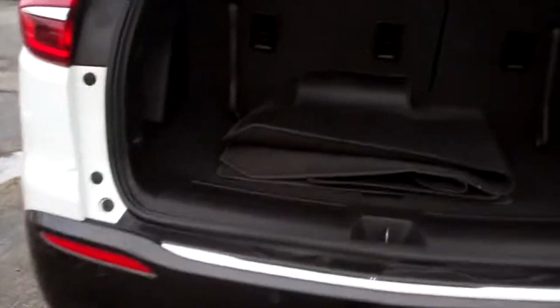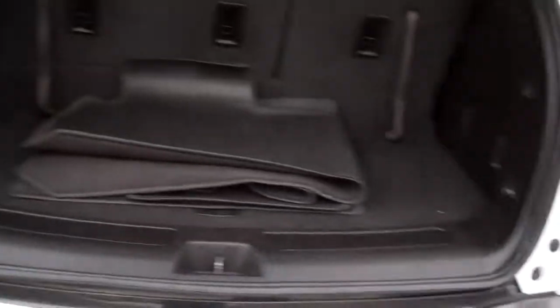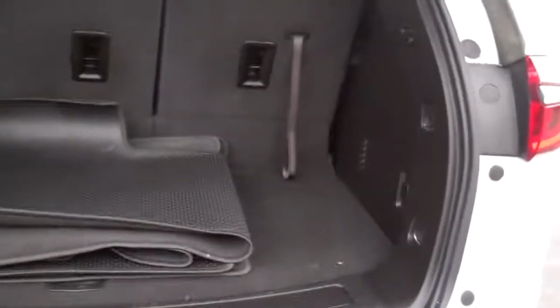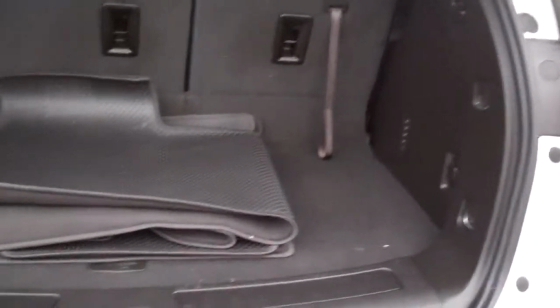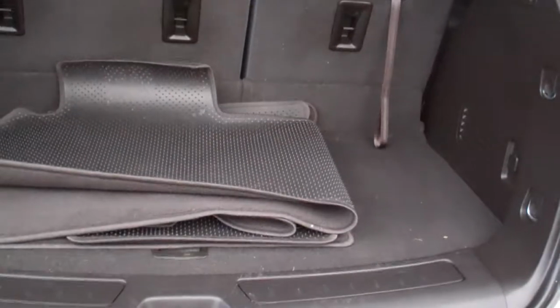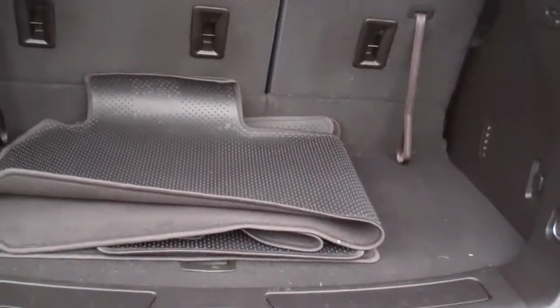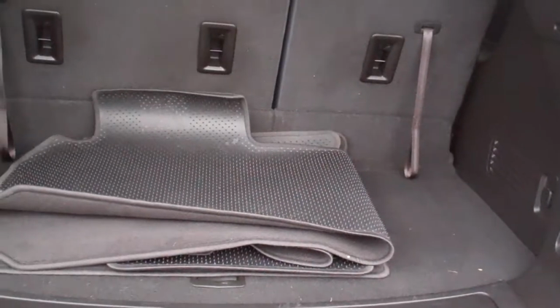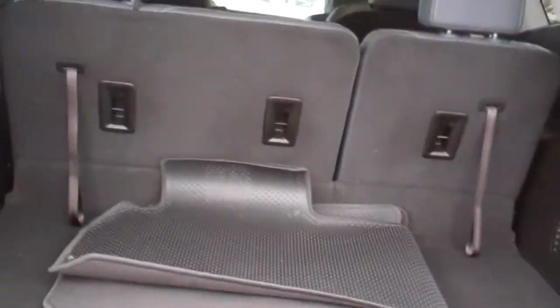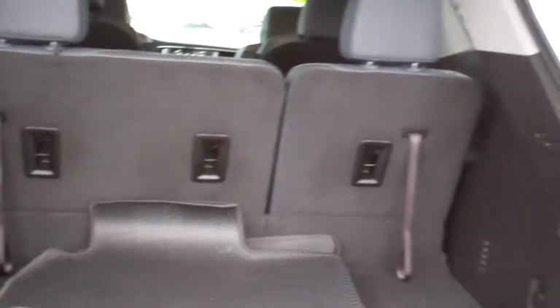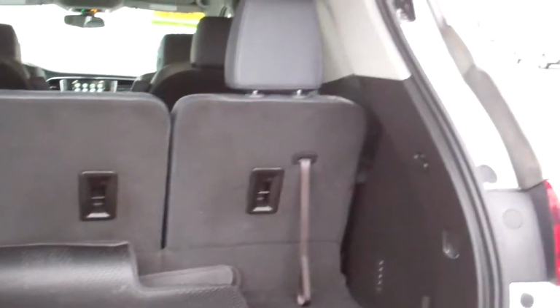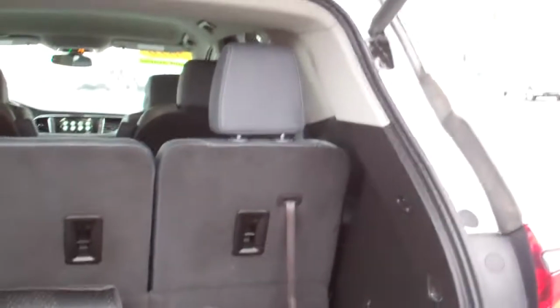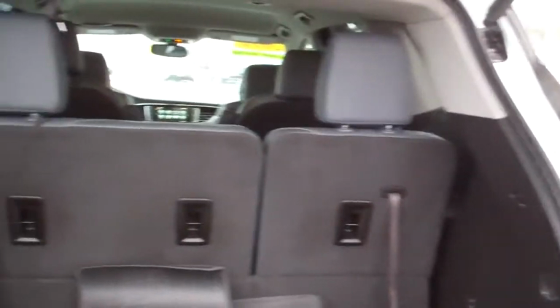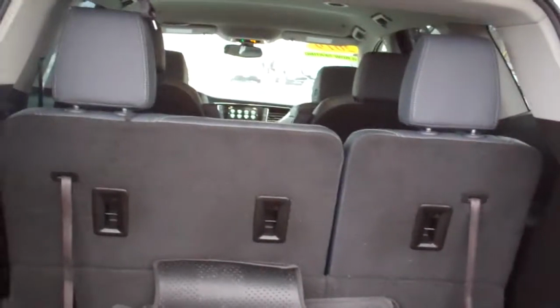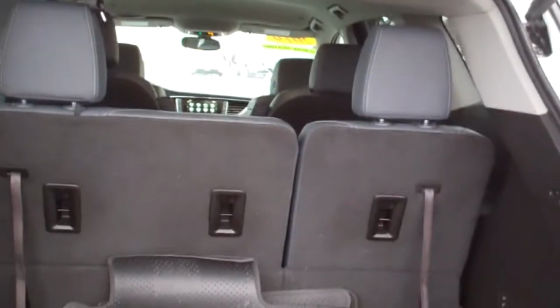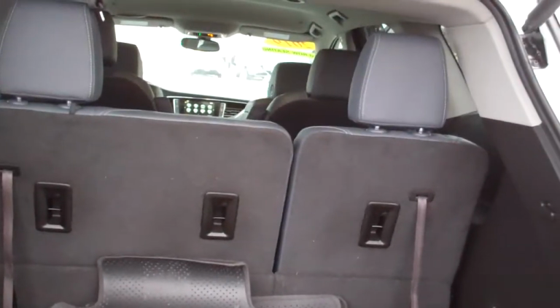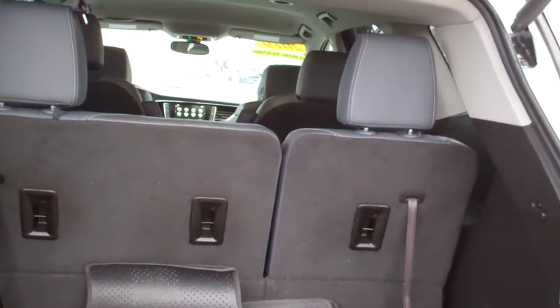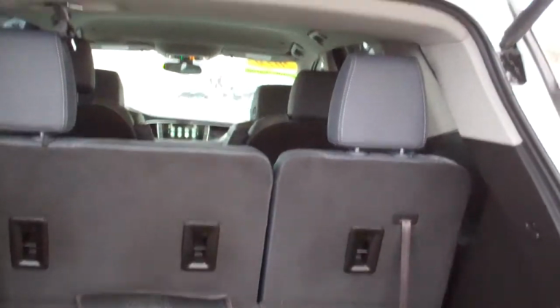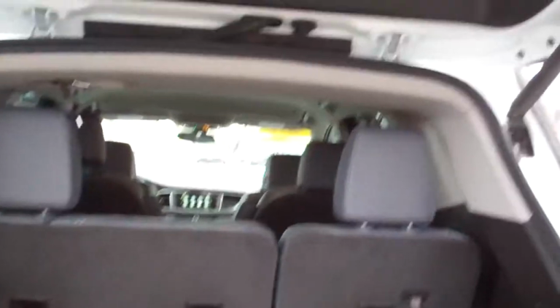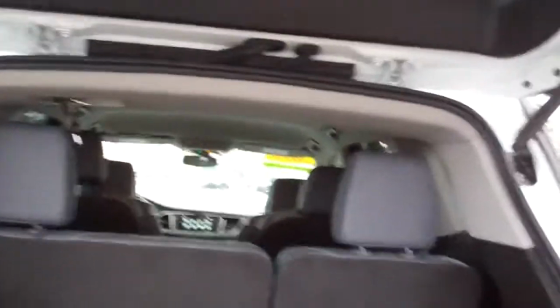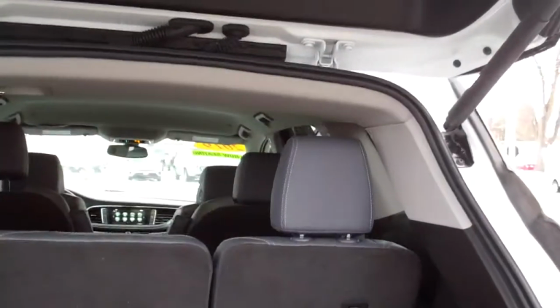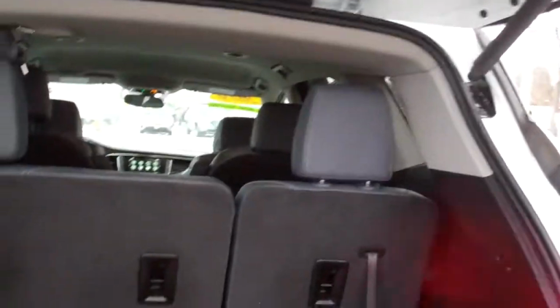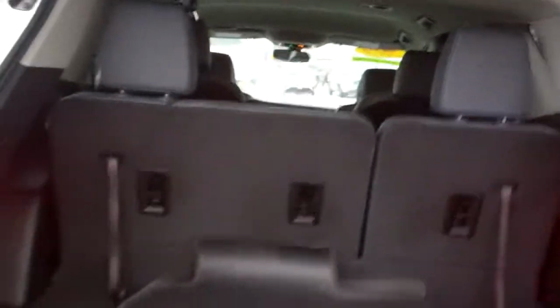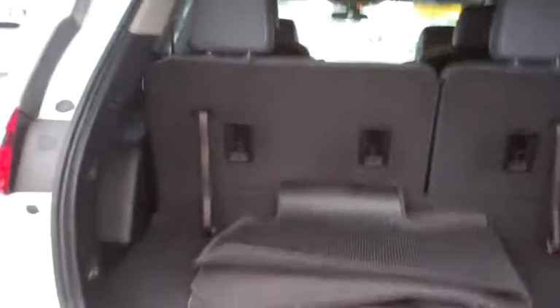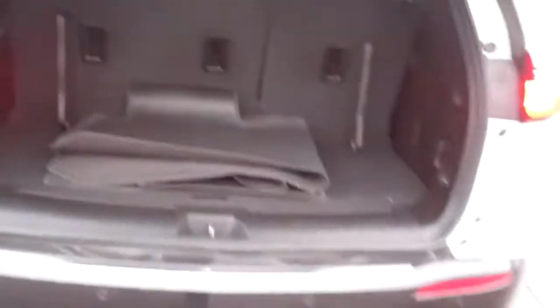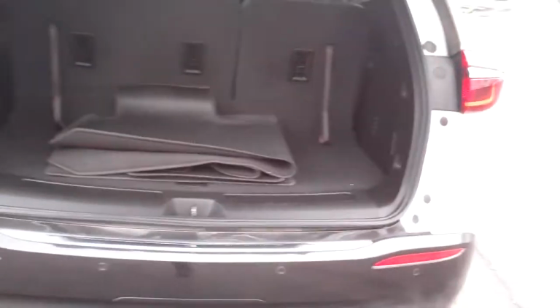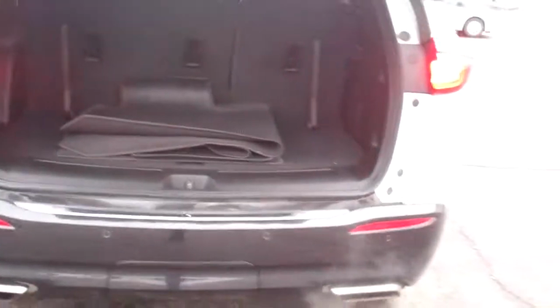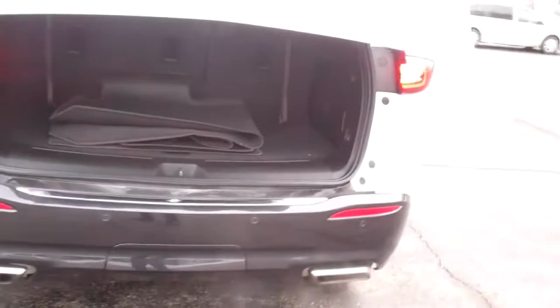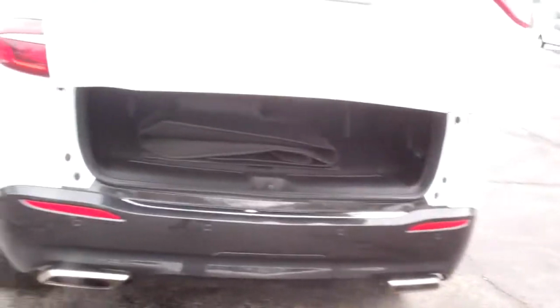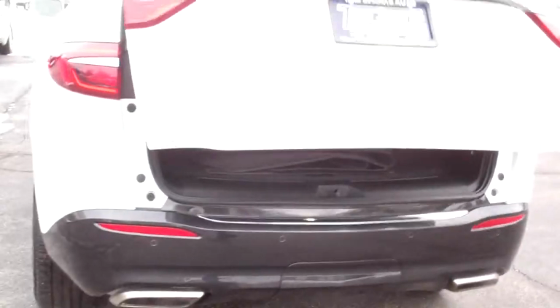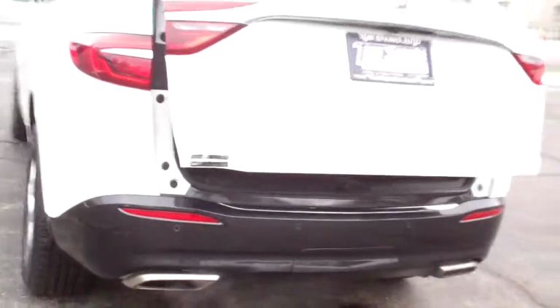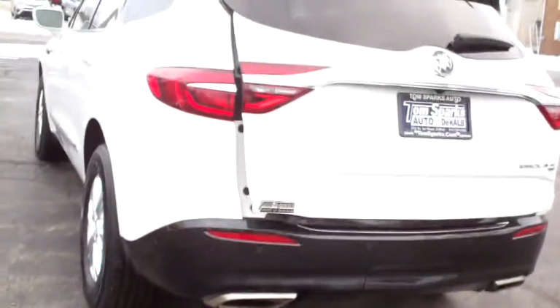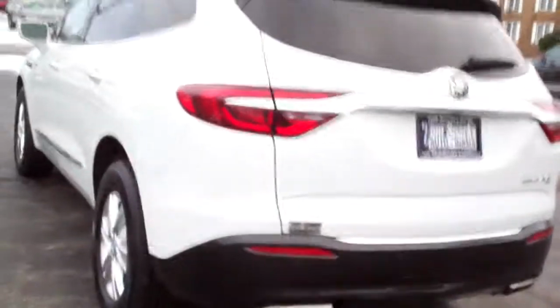We got rear power liftgate, keyless start, keyless entry, remote start. Got good room back here, floor mats come with it. If you need more room, you can put one or both seats down. Those middle ones will fold down too if you need extra room. All wheel drive, six cylinder.